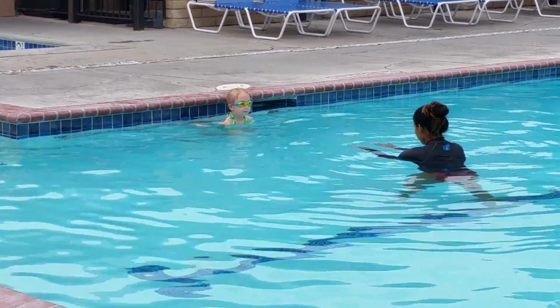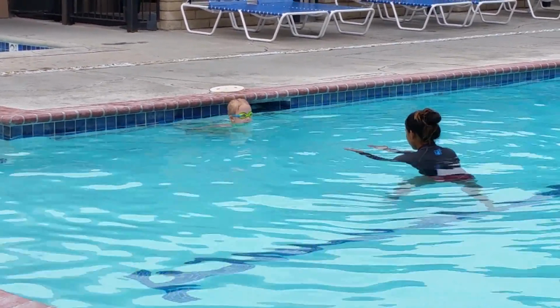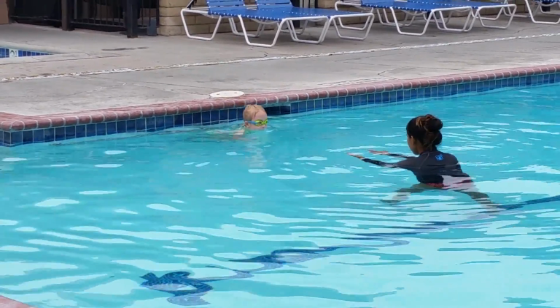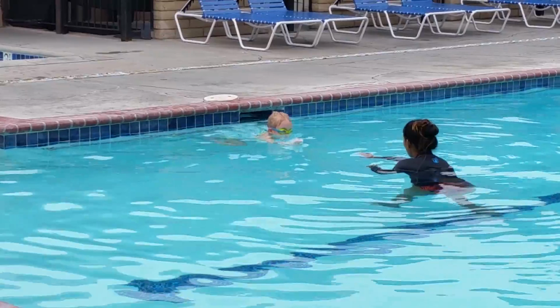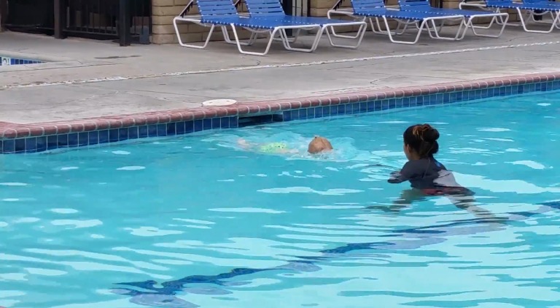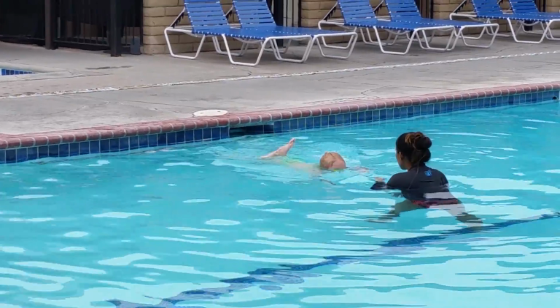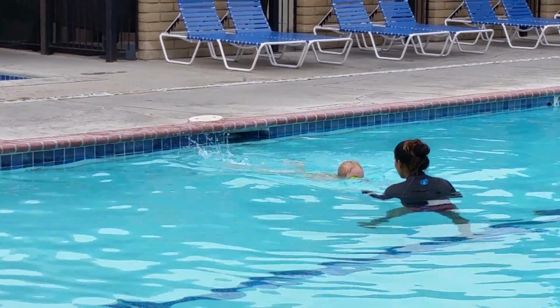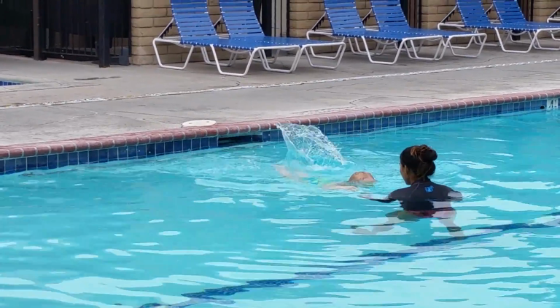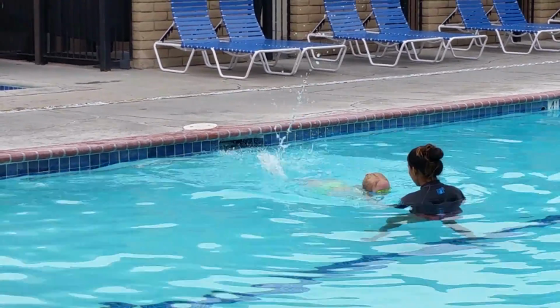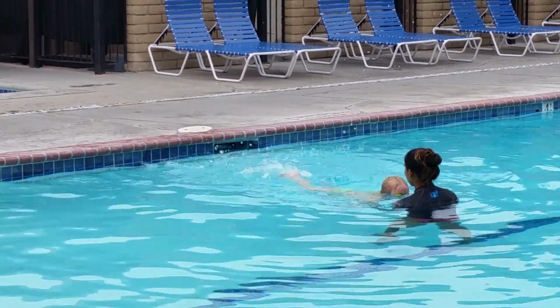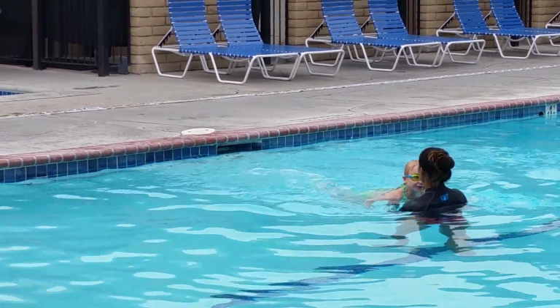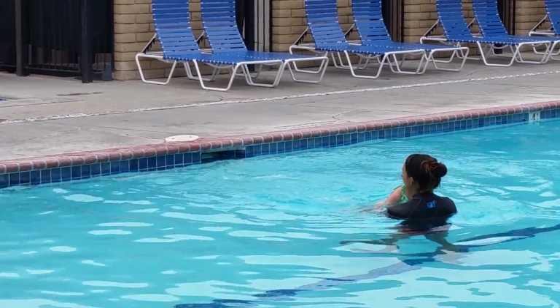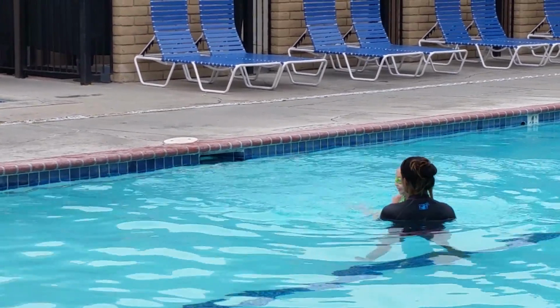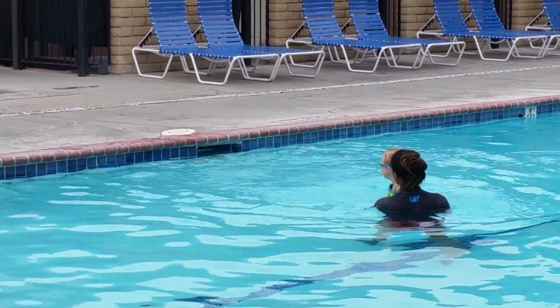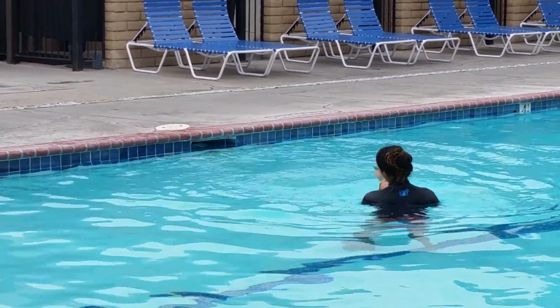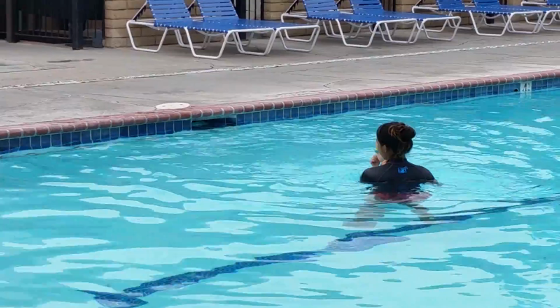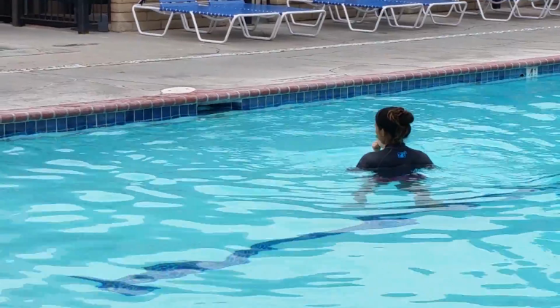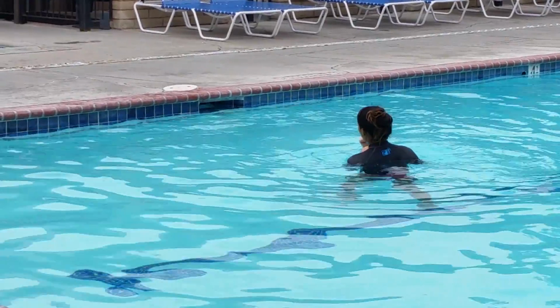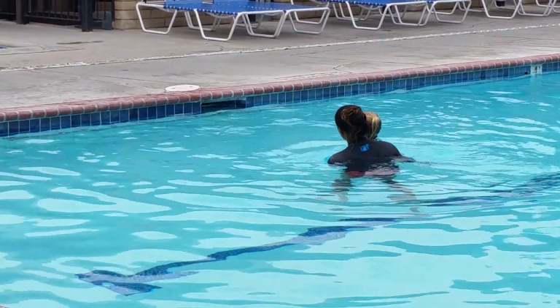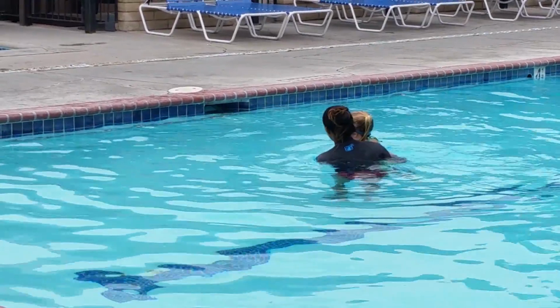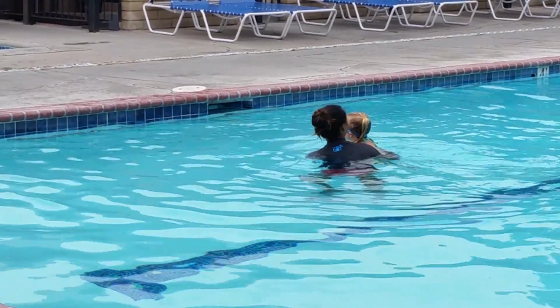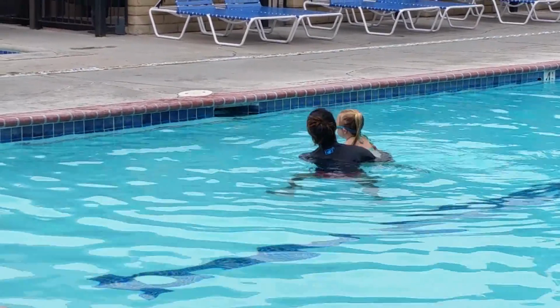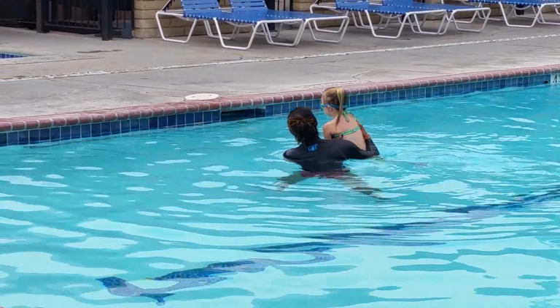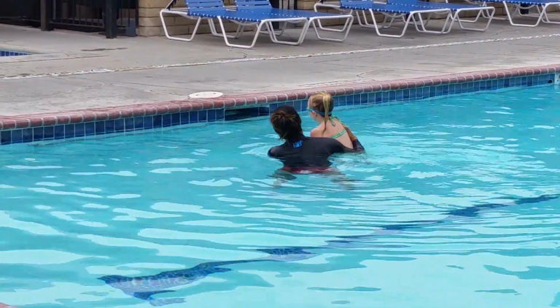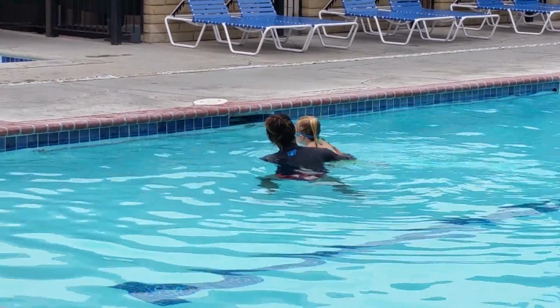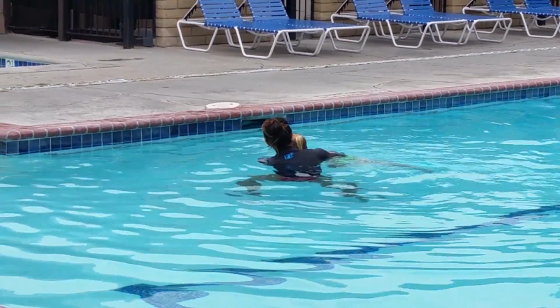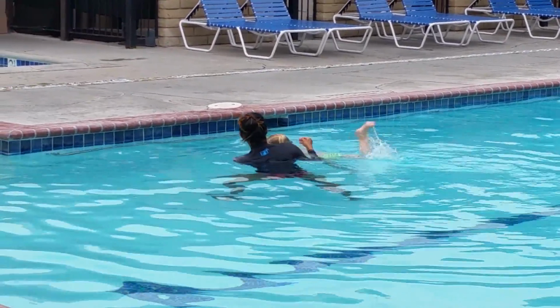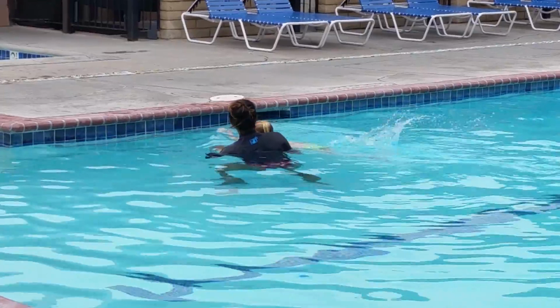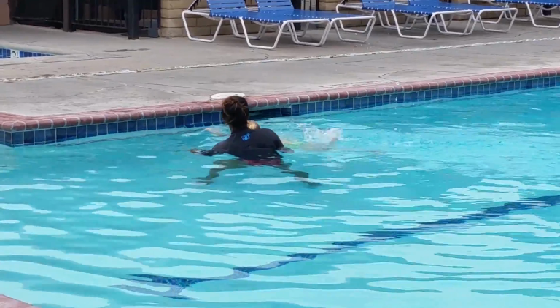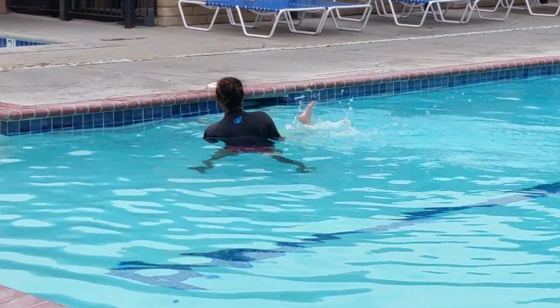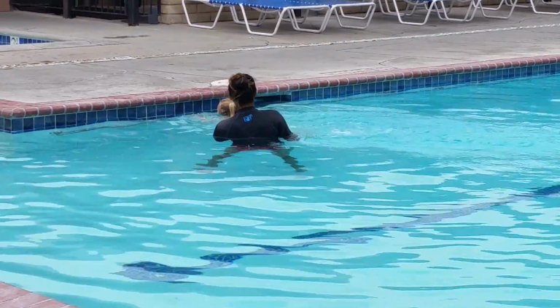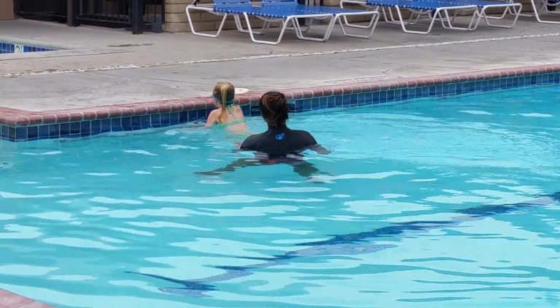Let's go. One, two, three, four. Hold. Four, three, four. Okay, let's do a couple more. One, two, three. Good job.